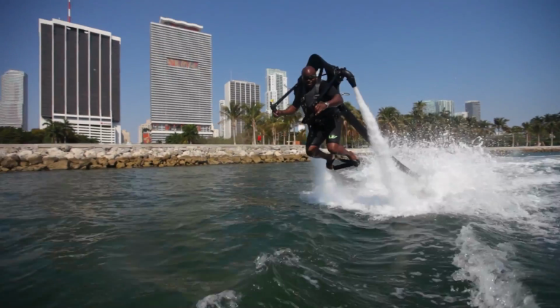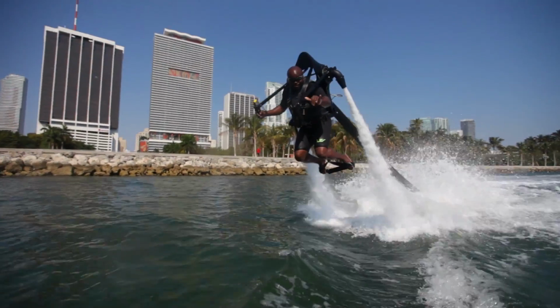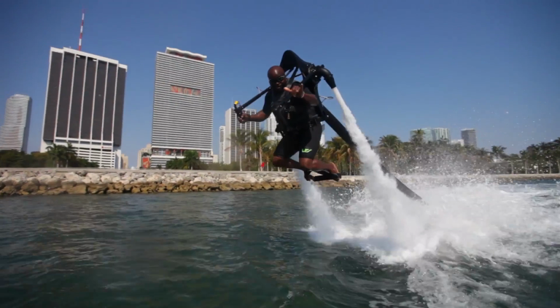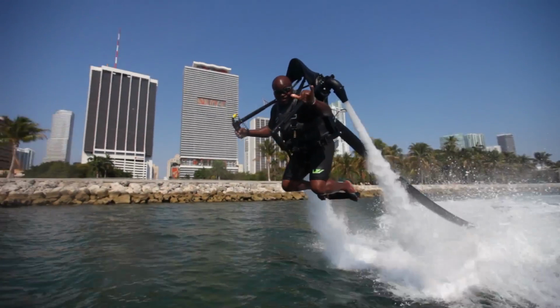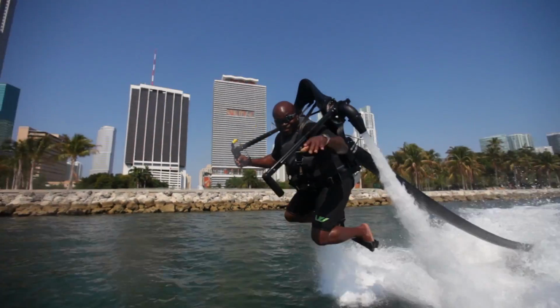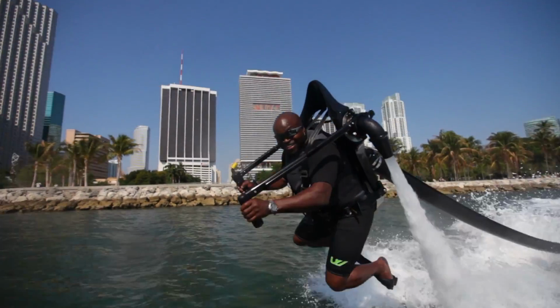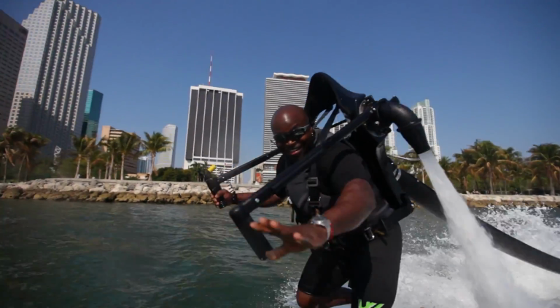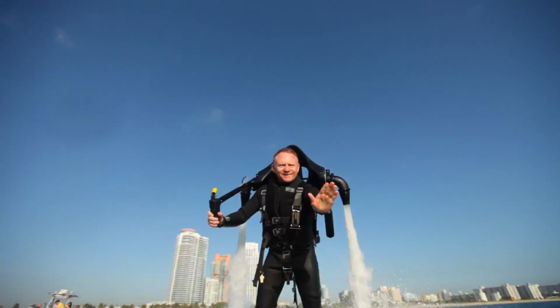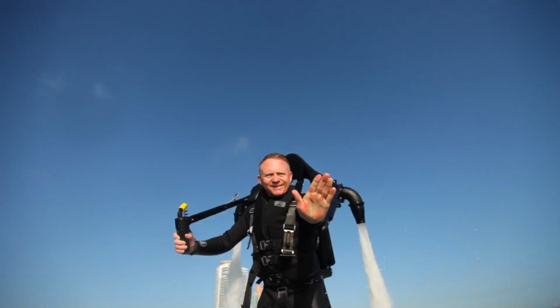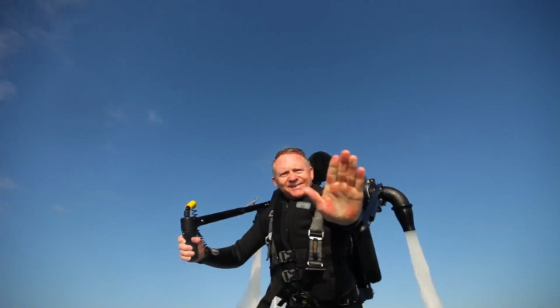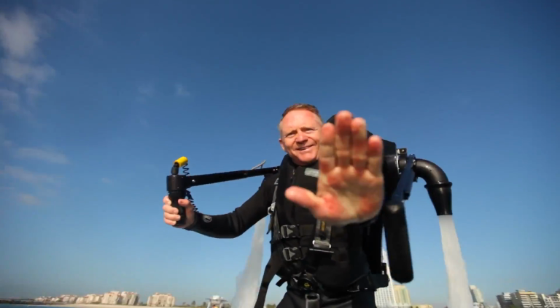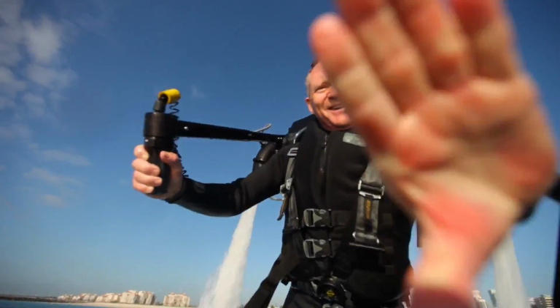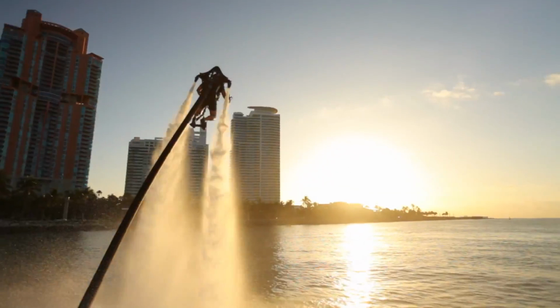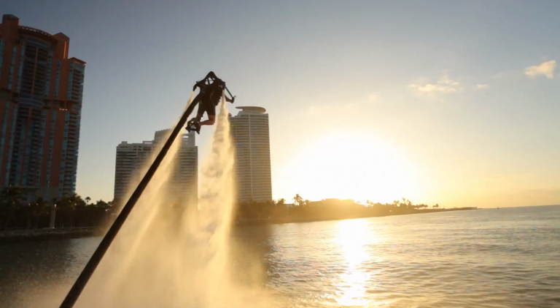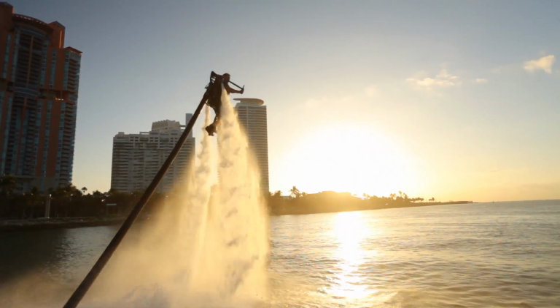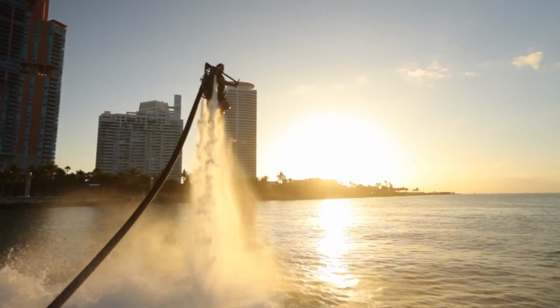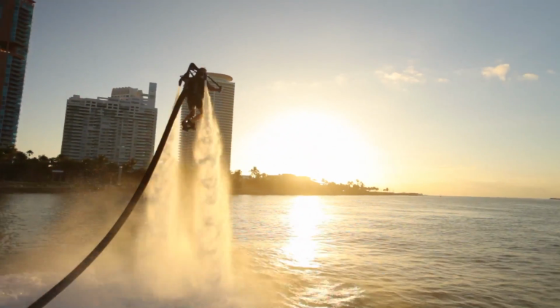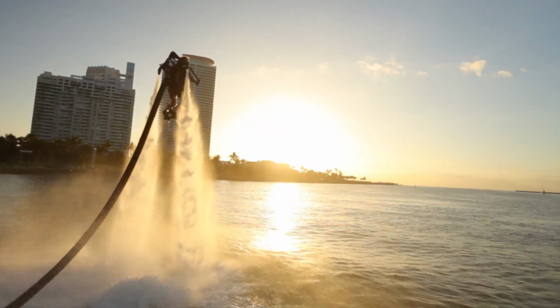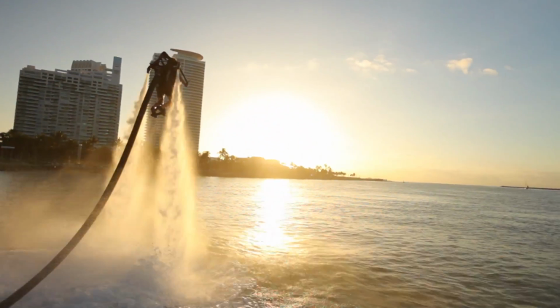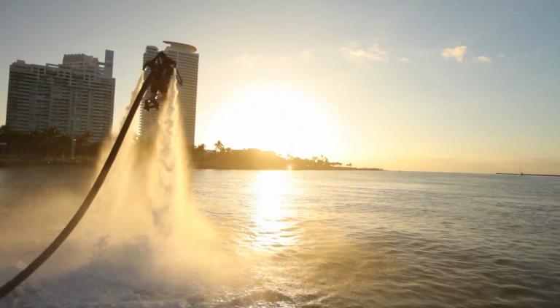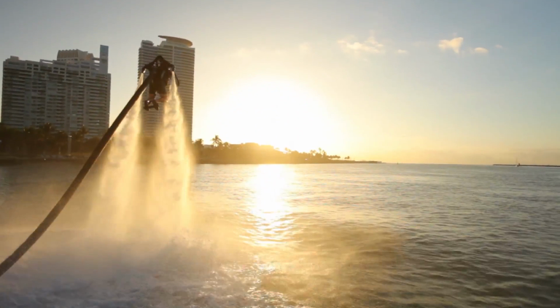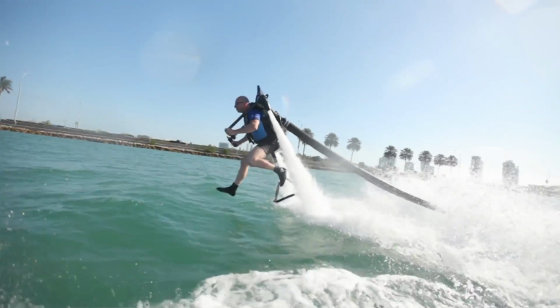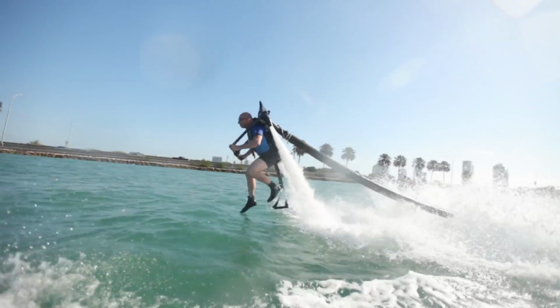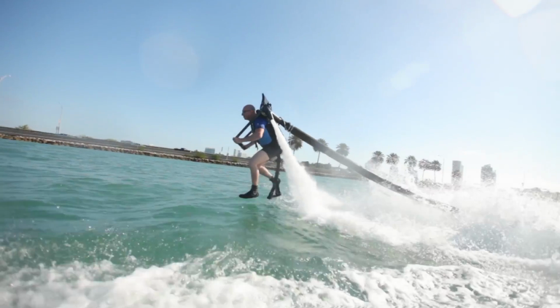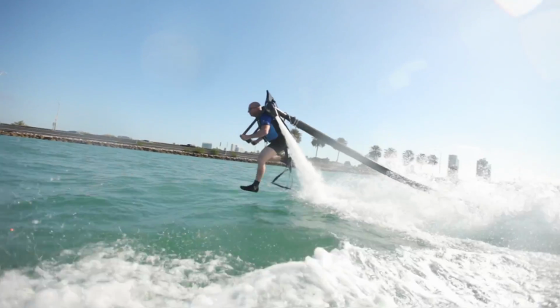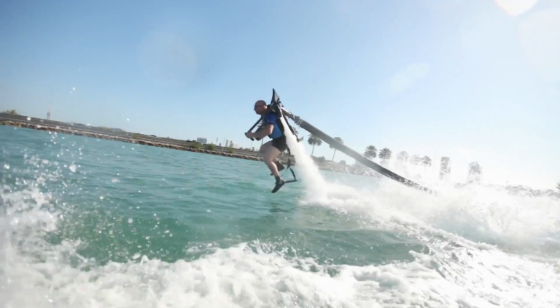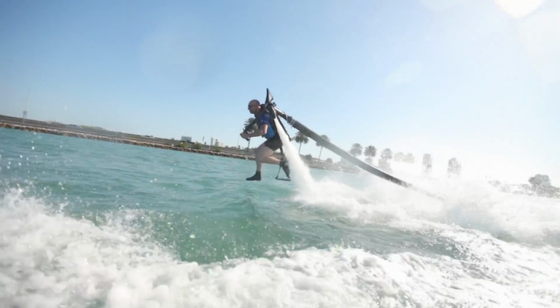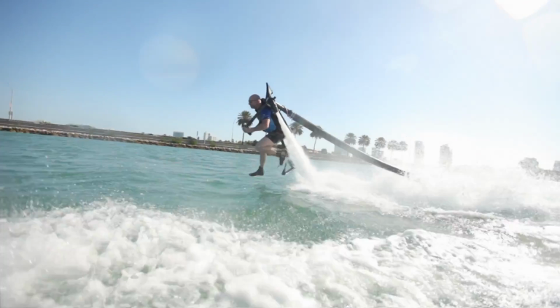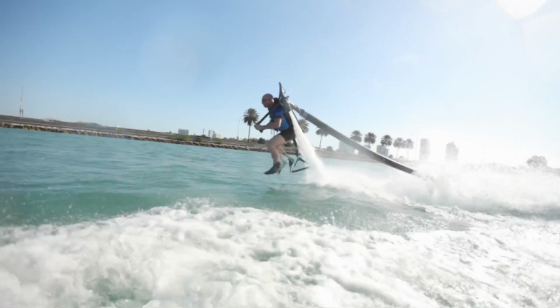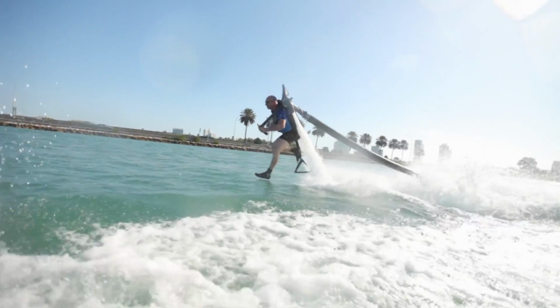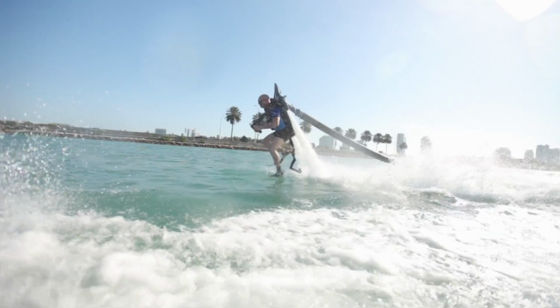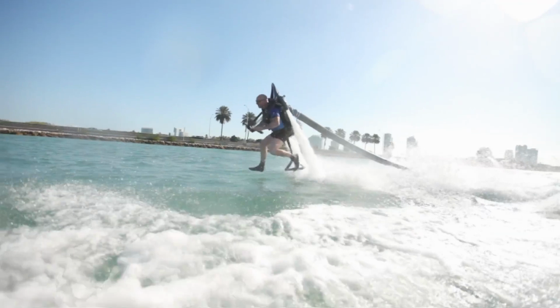It's surprisingly smooth, quiet, and easy to use. Make history by flying a JEDLEV today.